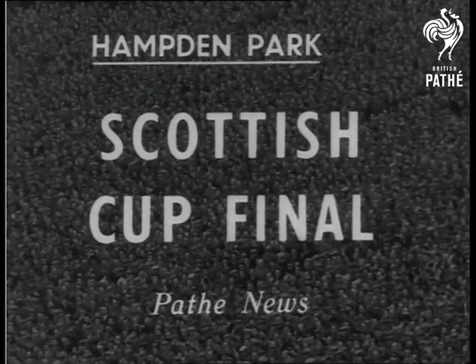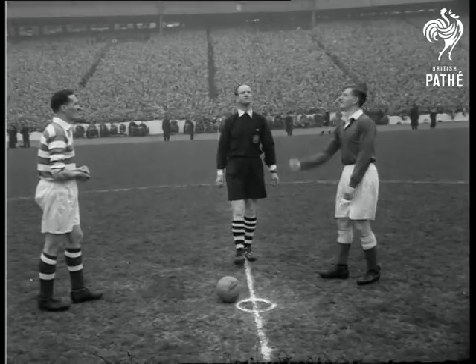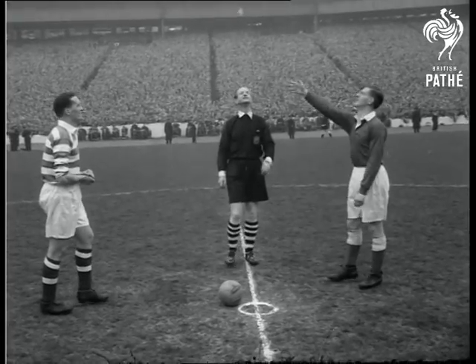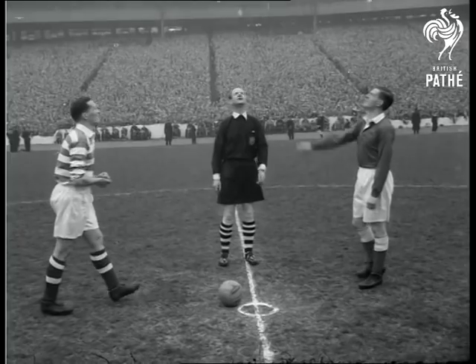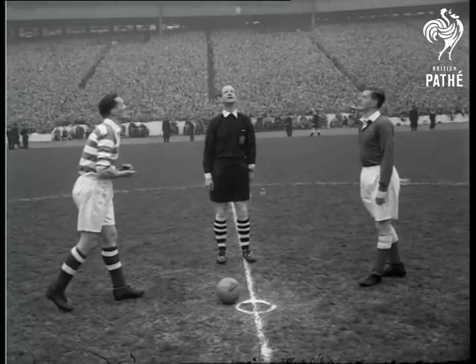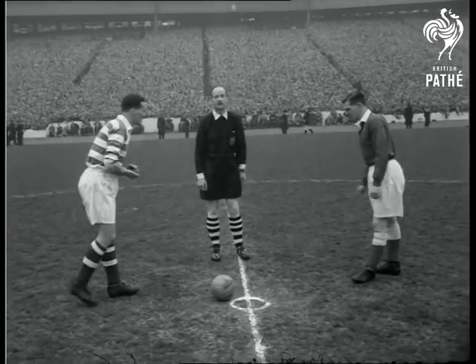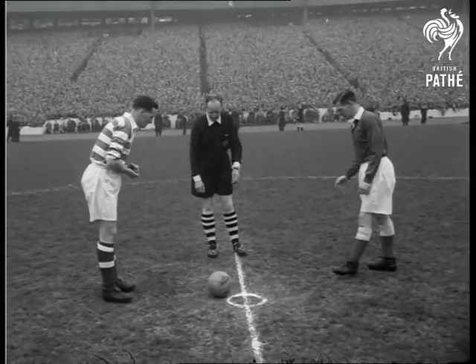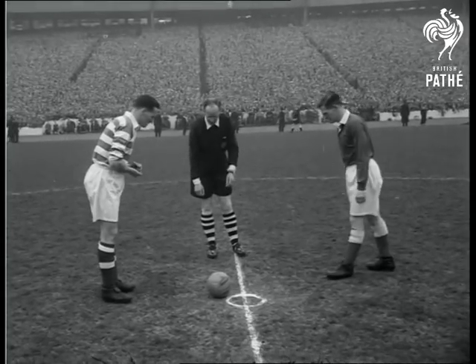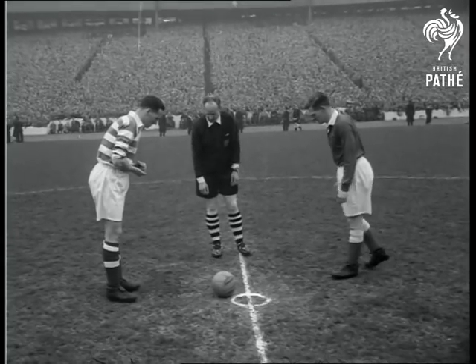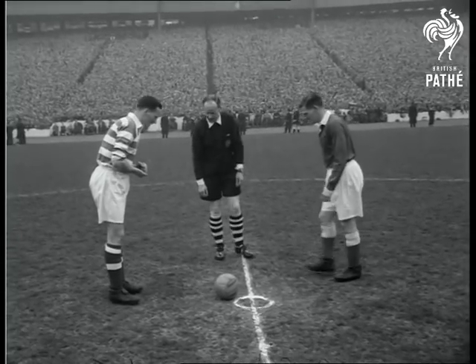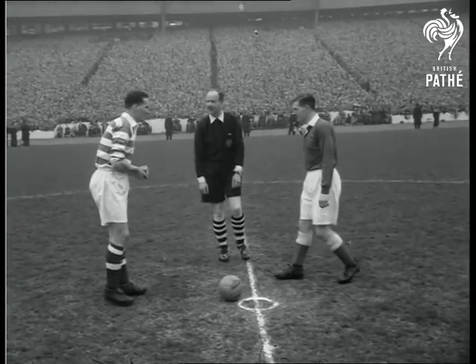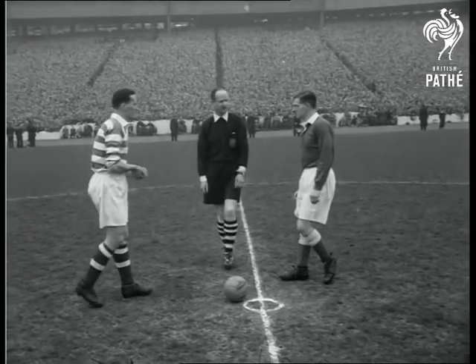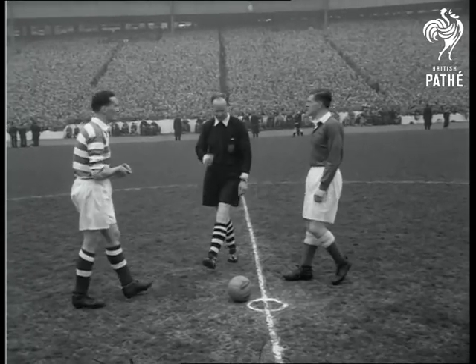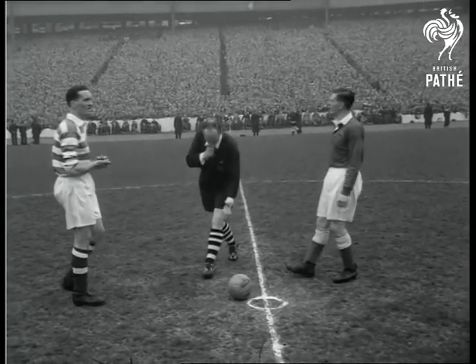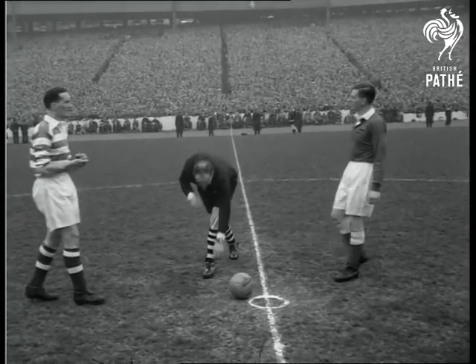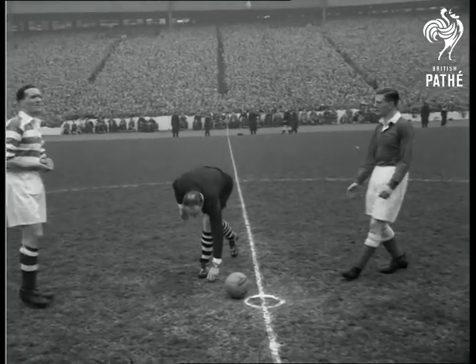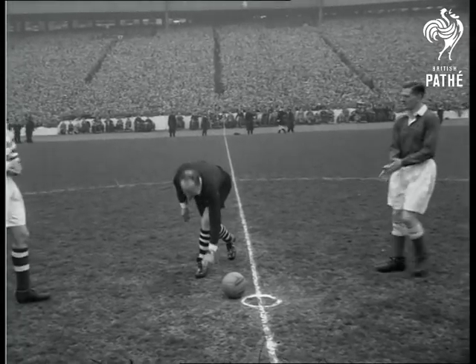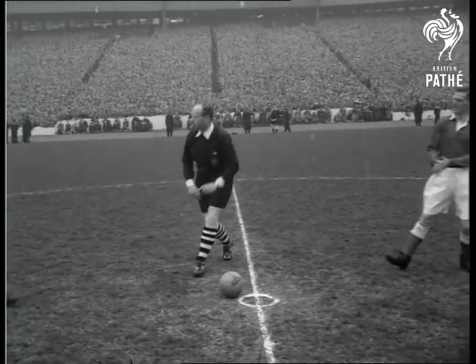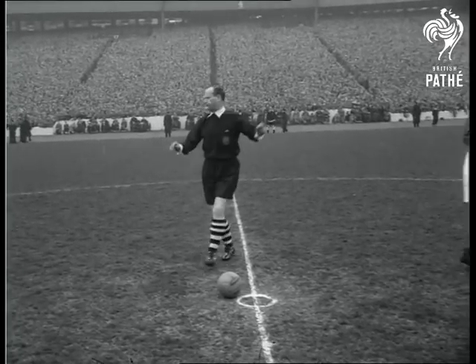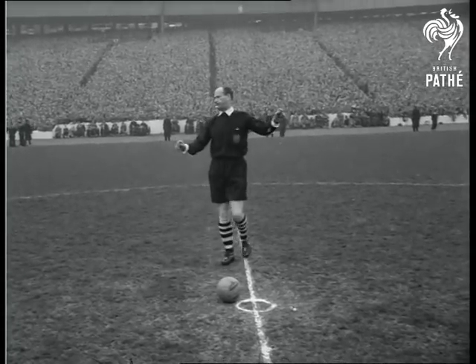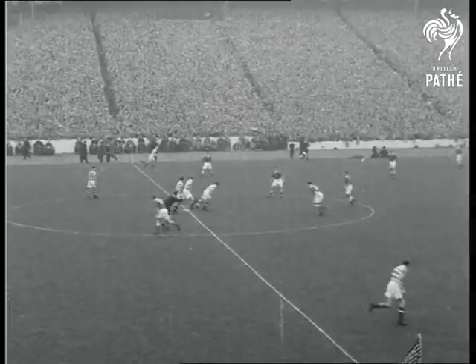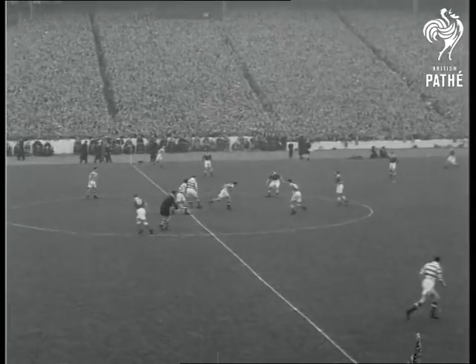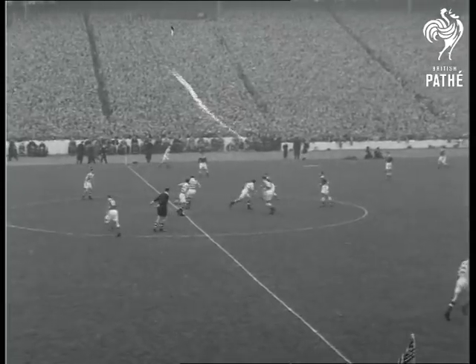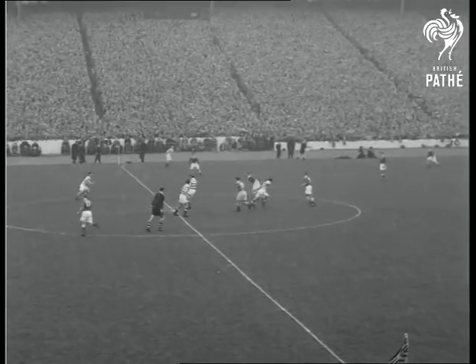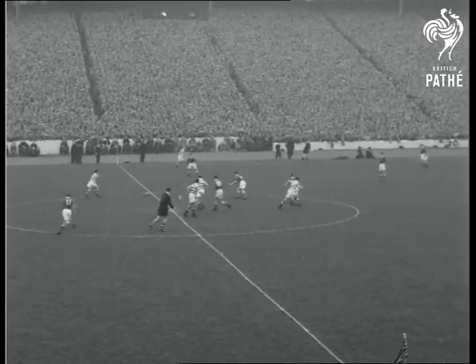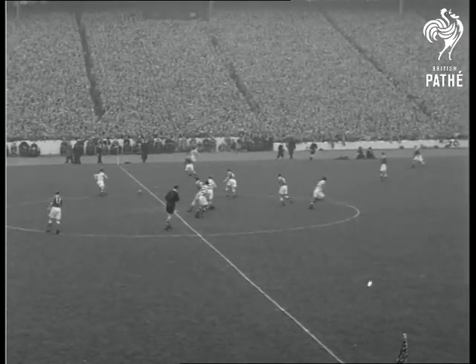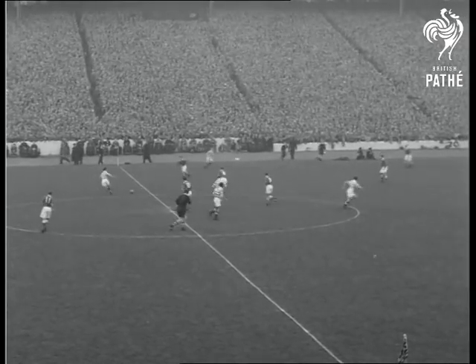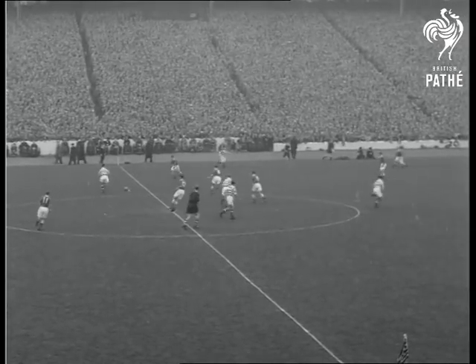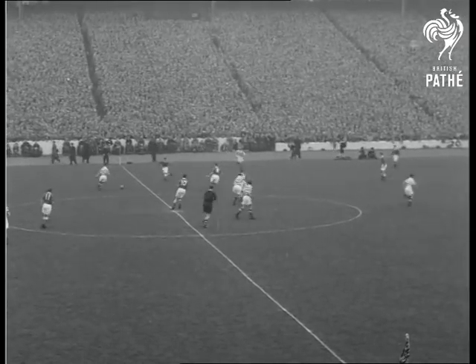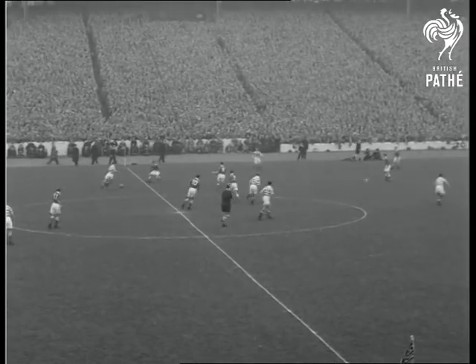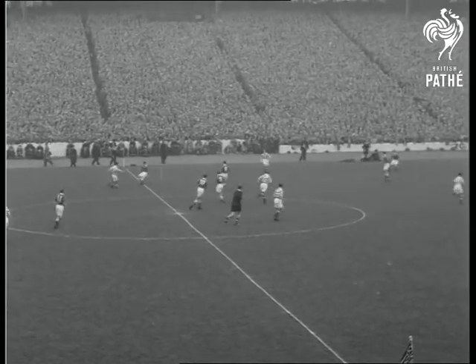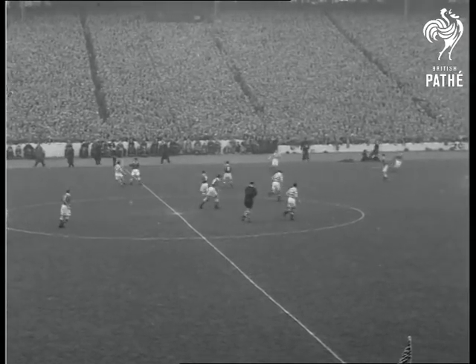Once again, Hampden Park is the setting for the most important date in Scotland's soccer calendar, the Cup Final. Celtic in hoop jerseys kick off against Aberdeen.